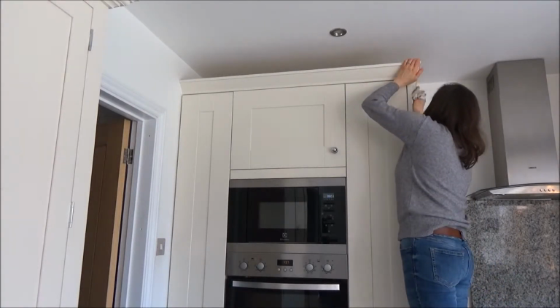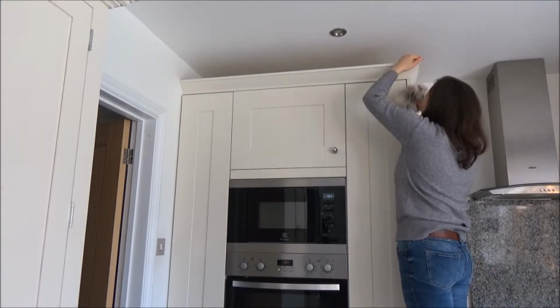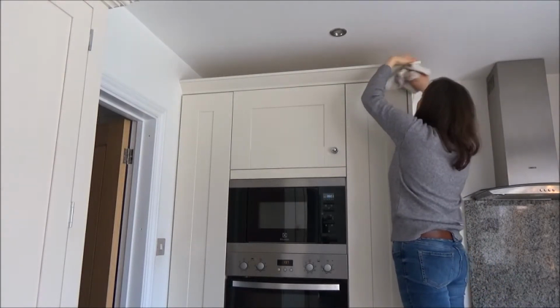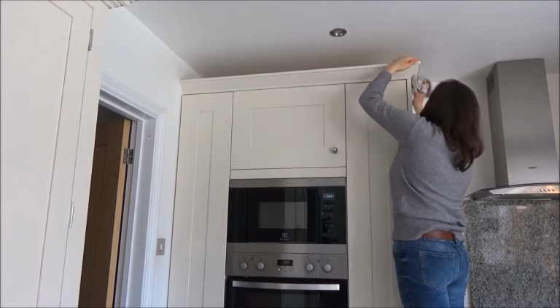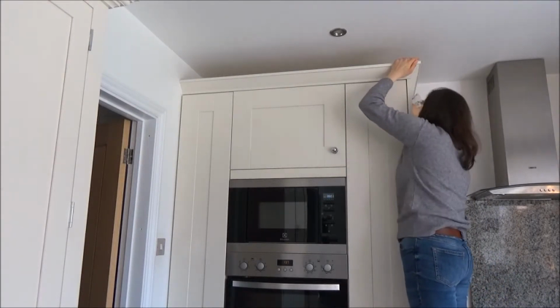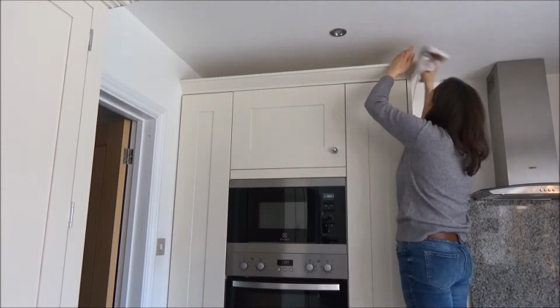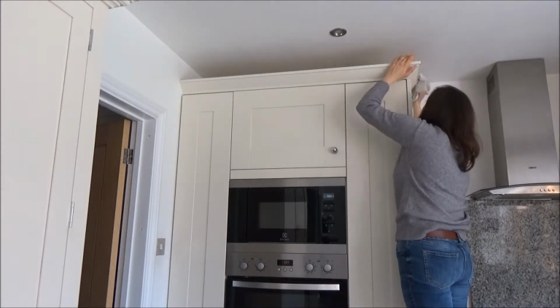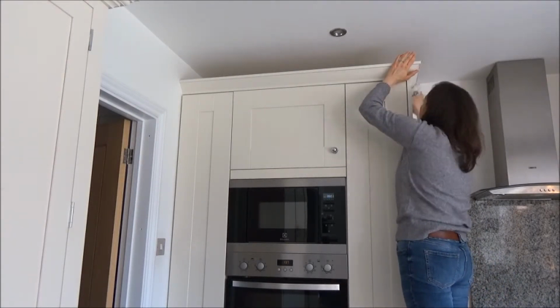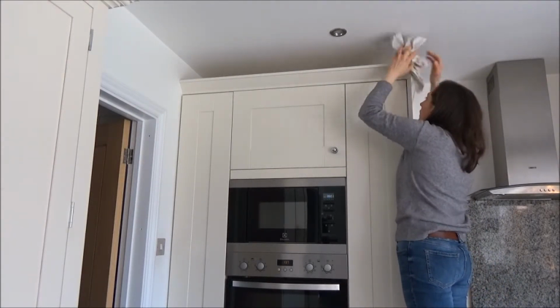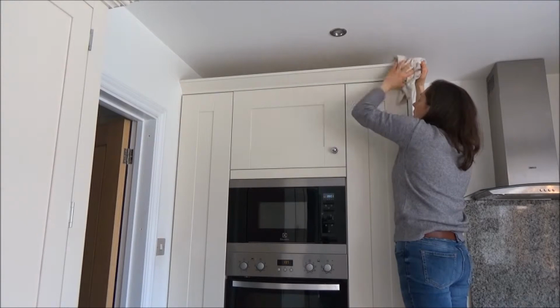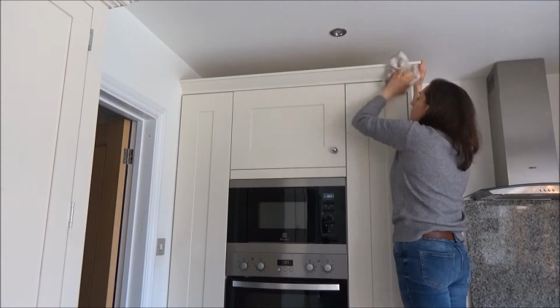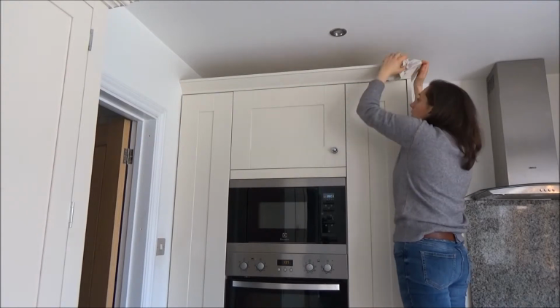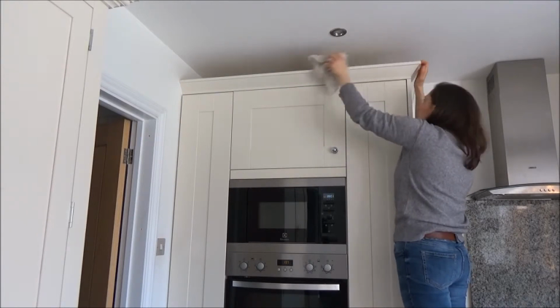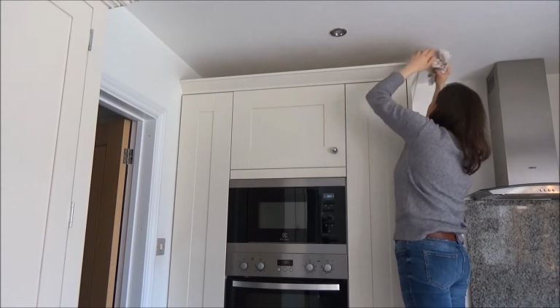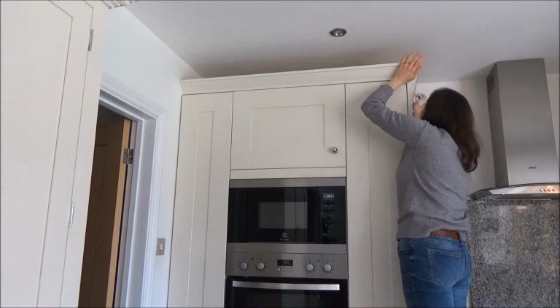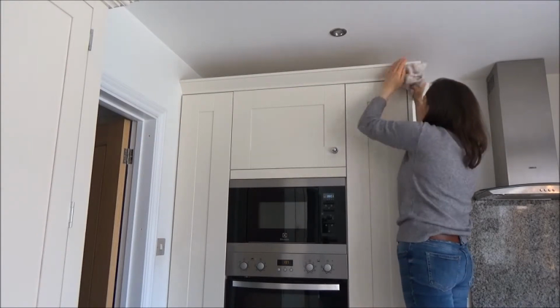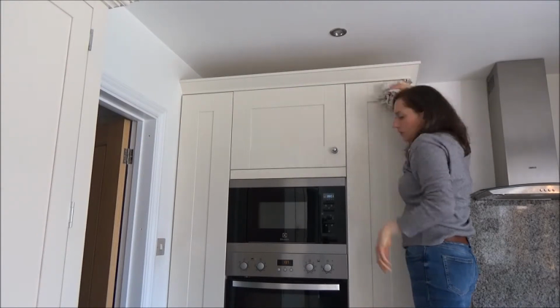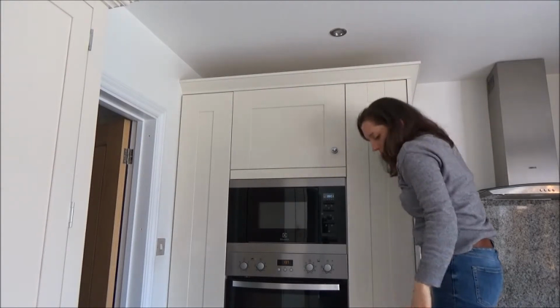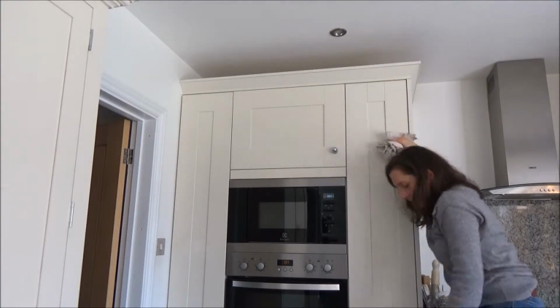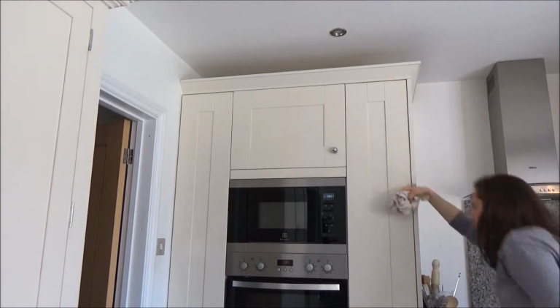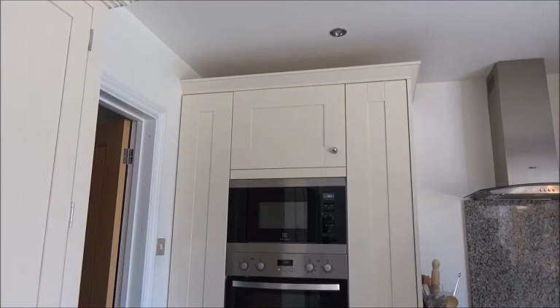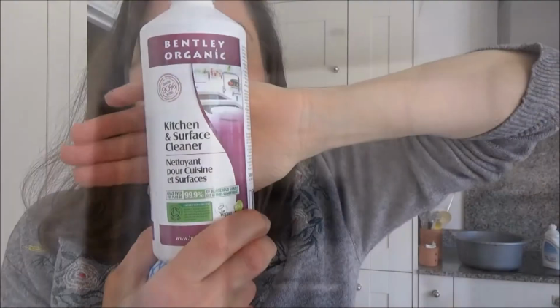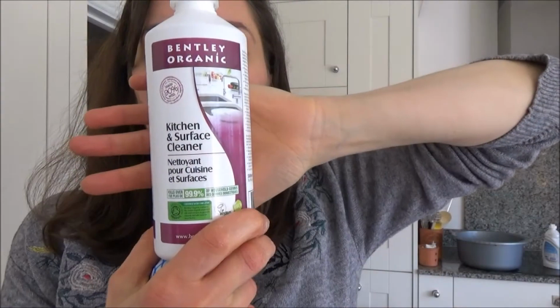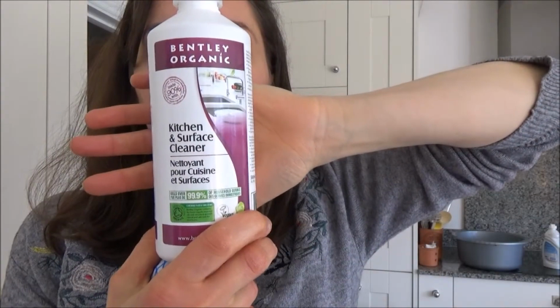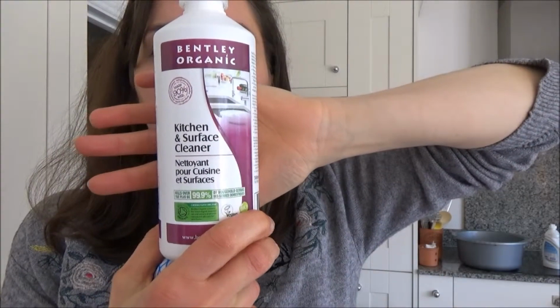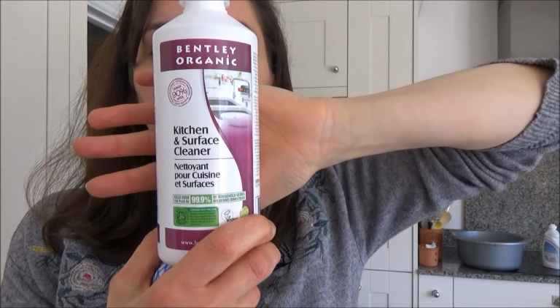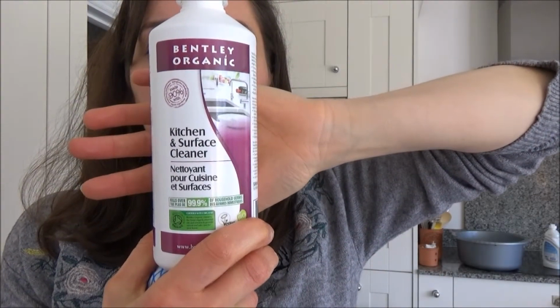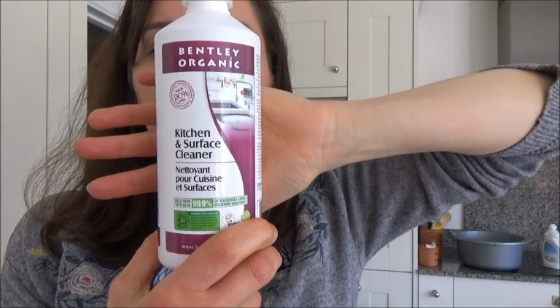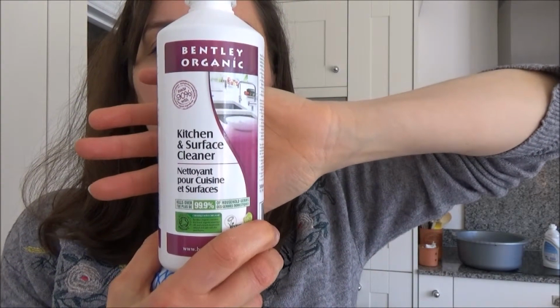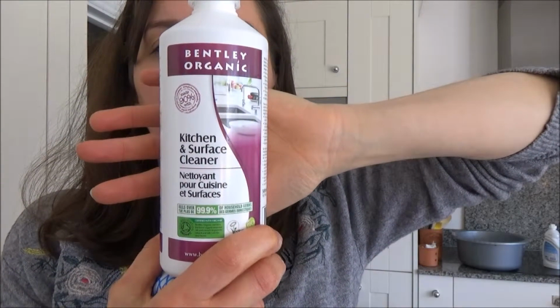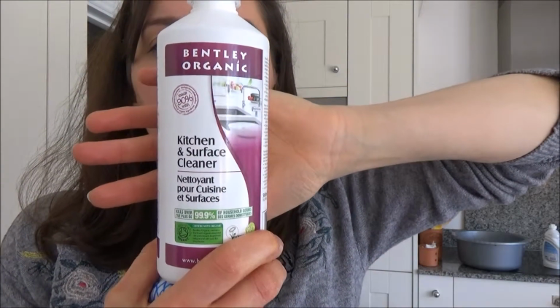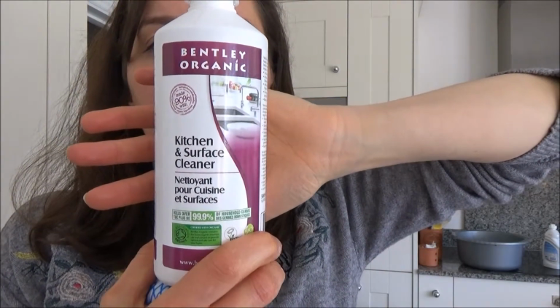I've added a couple of drops of the liquid to a bowl of water, which I've left by the cupboard, and I'm just wiping around the top getting rid of the dirt and cobwebs. Next, I'm going to move on to cleaning the inside and outside of the cupboards.